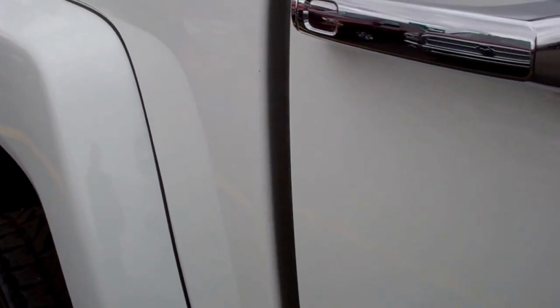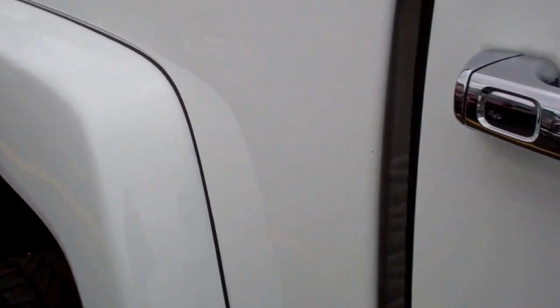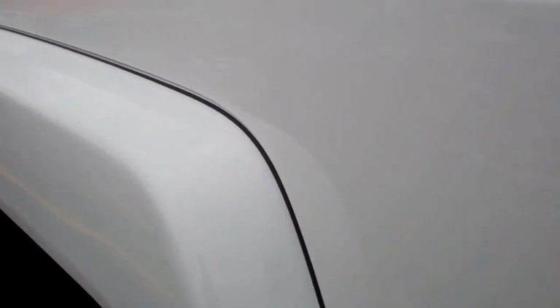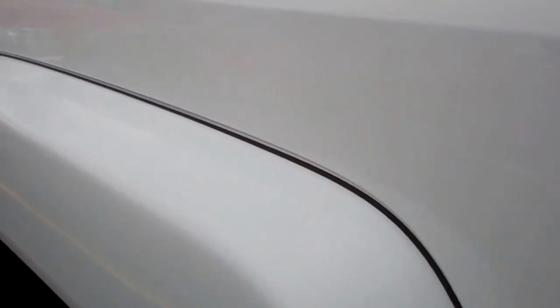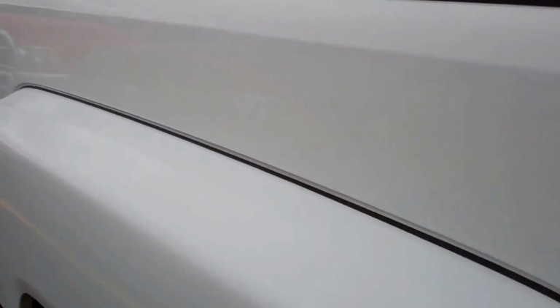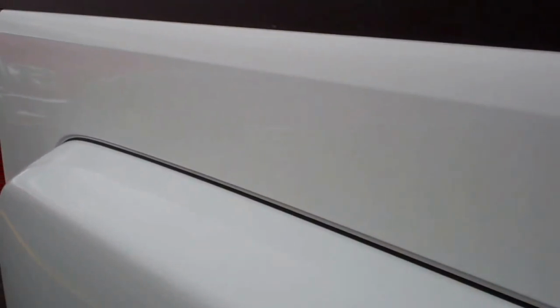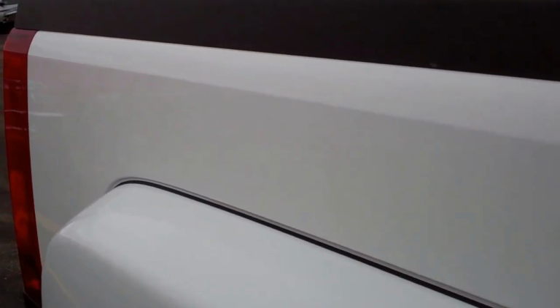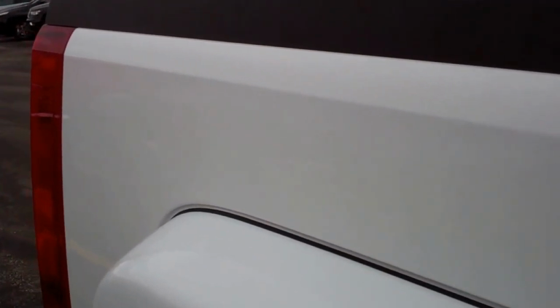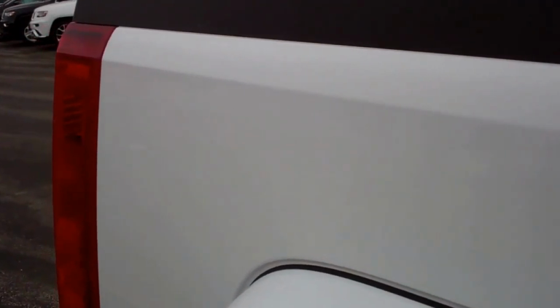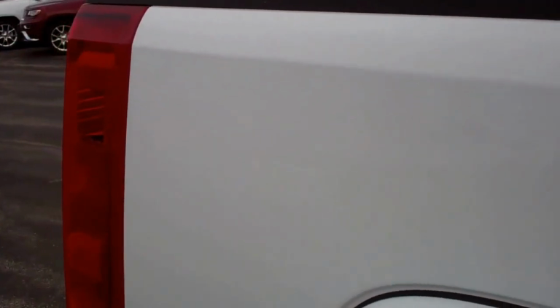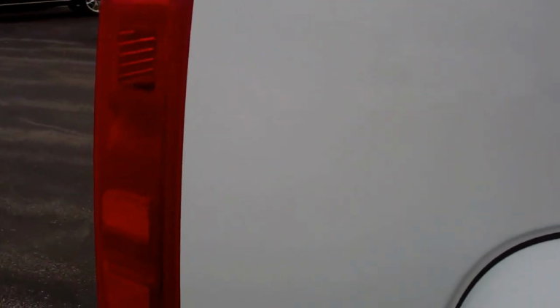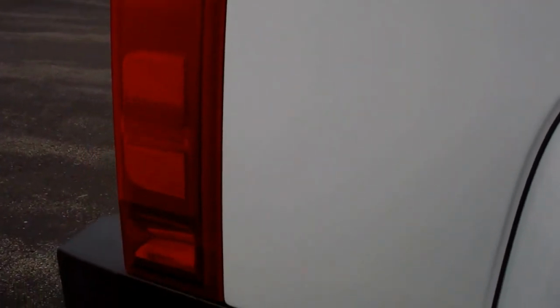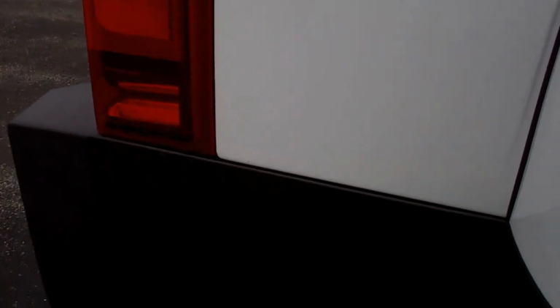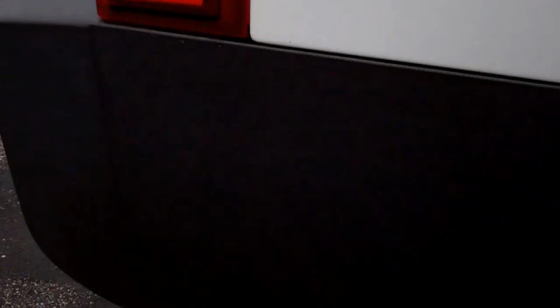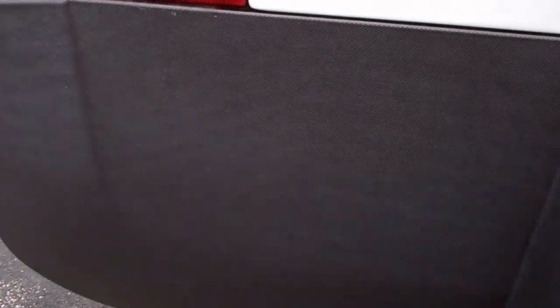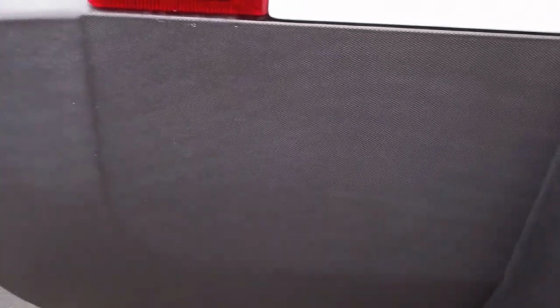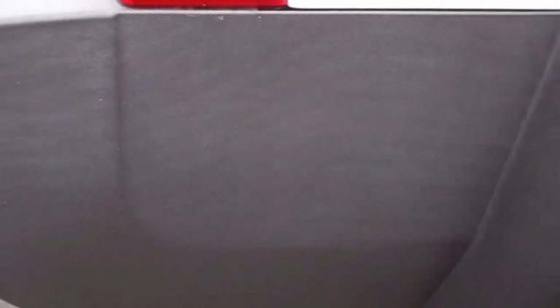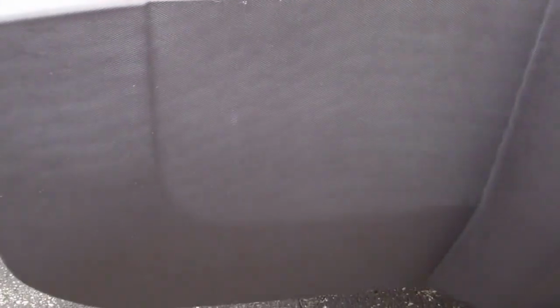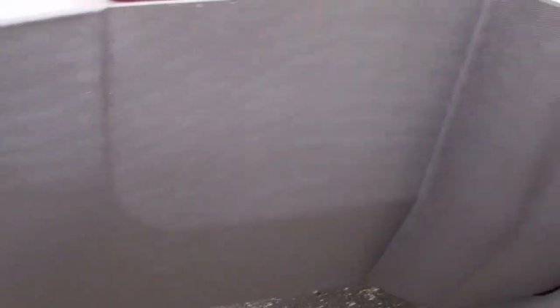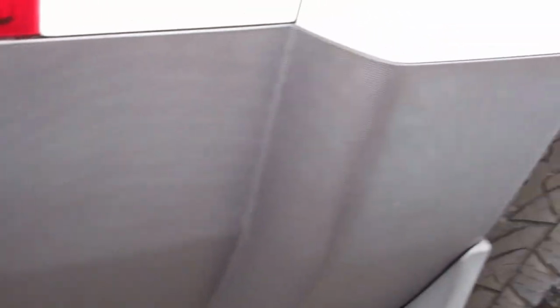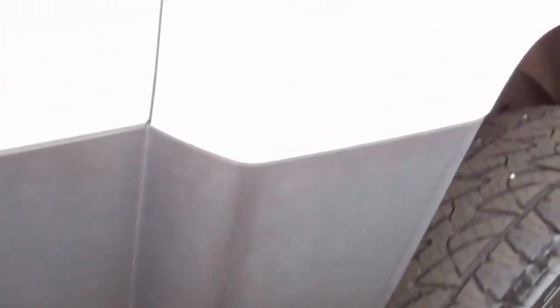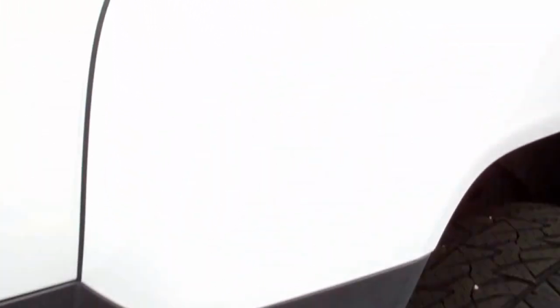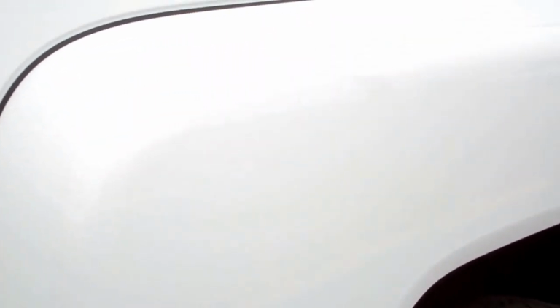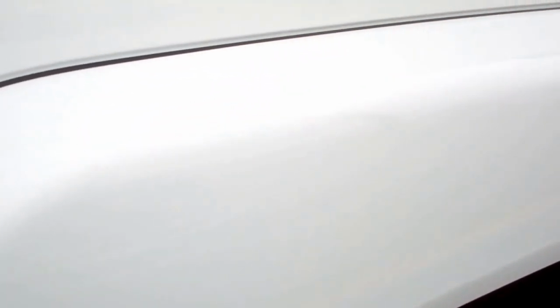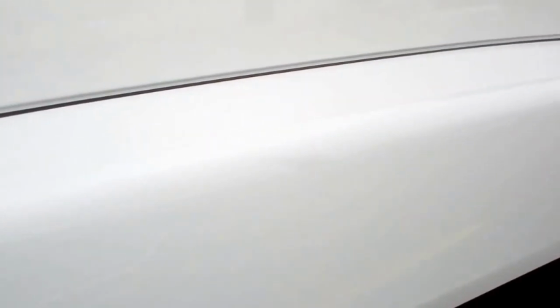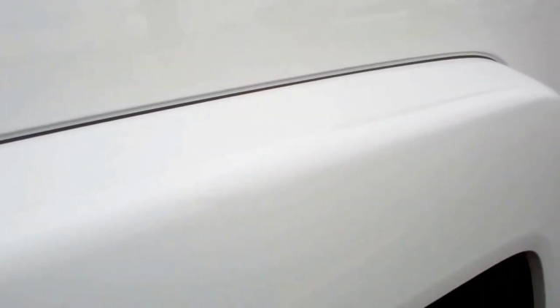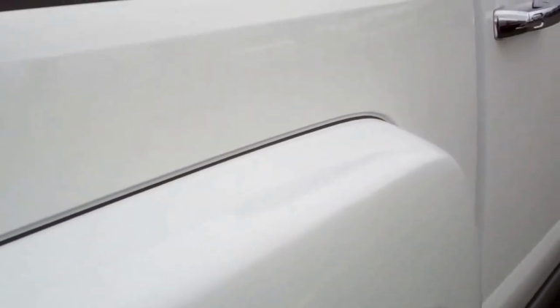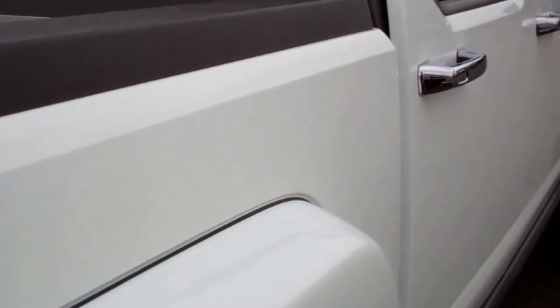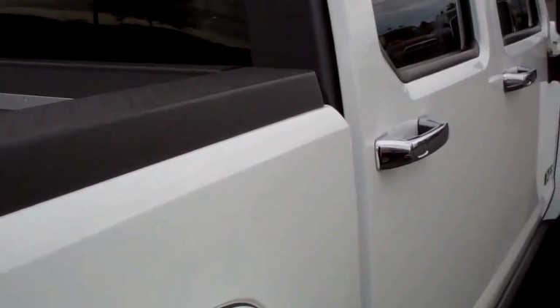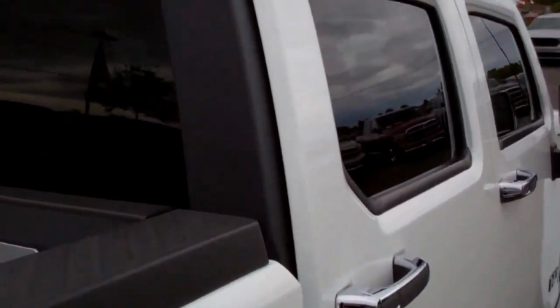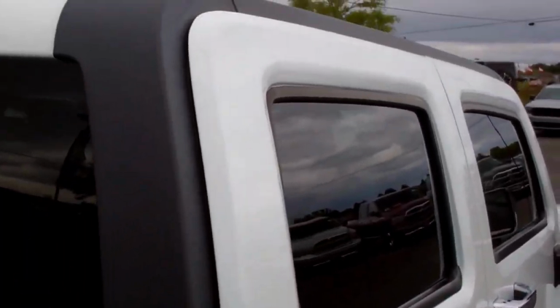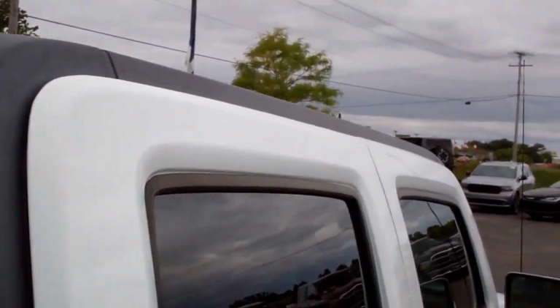We take these videos so if you are far away, or even if you're close by and just can't make the trip down, you can still see the vehicle, hear the vehicle, and have confidence in what you're looking at before you even get here.